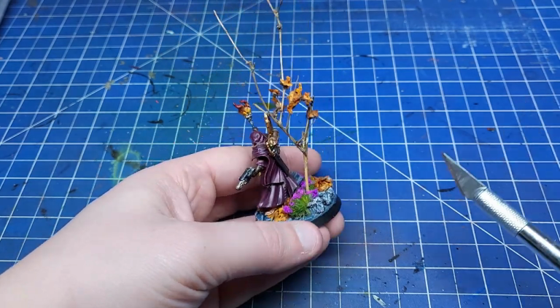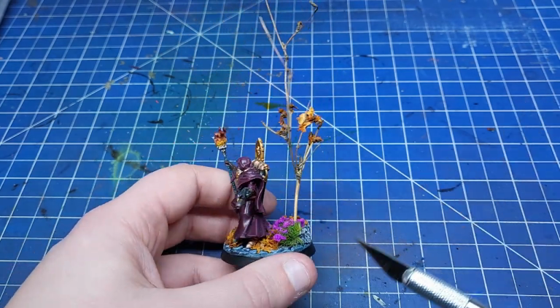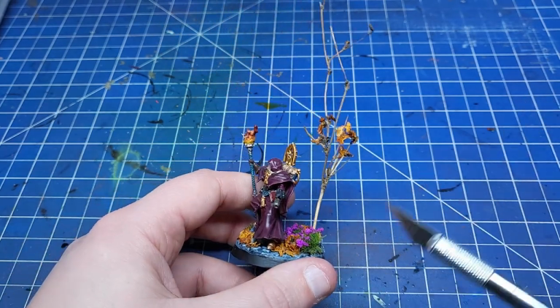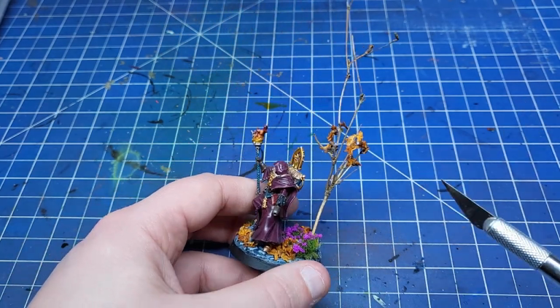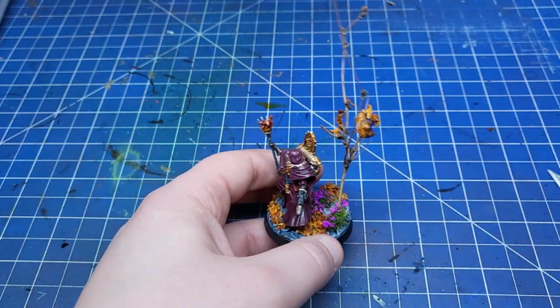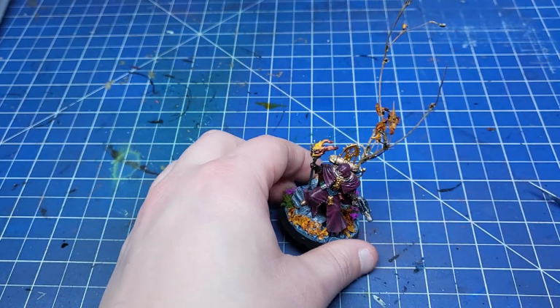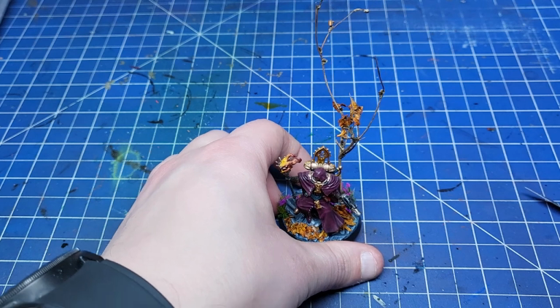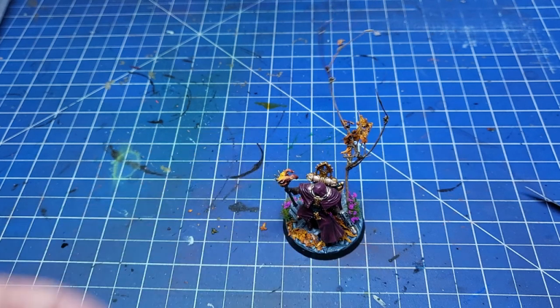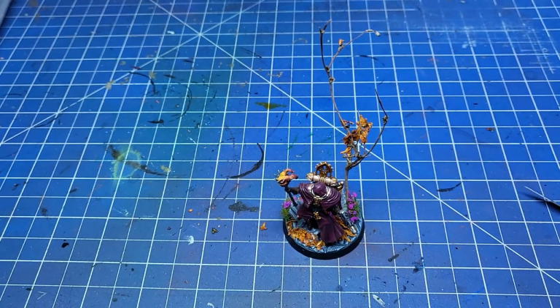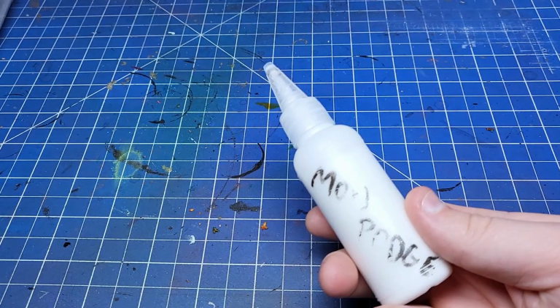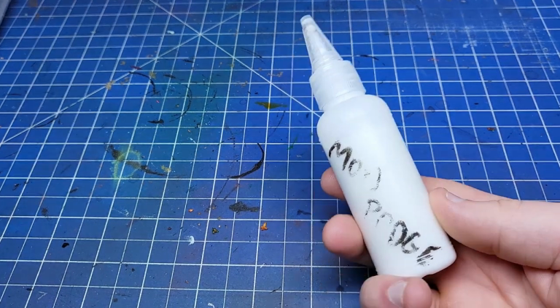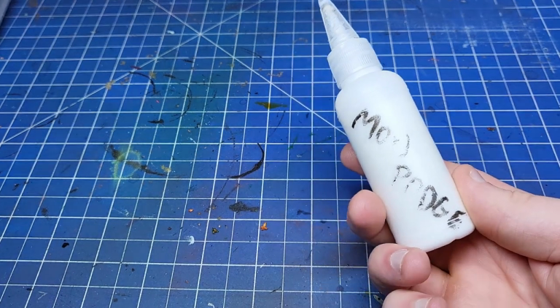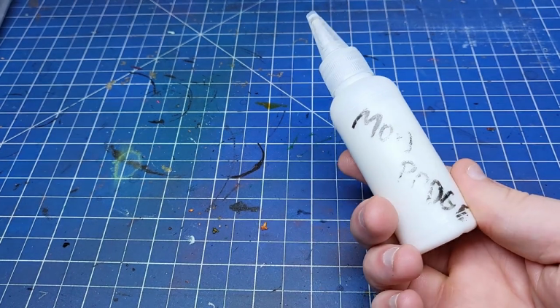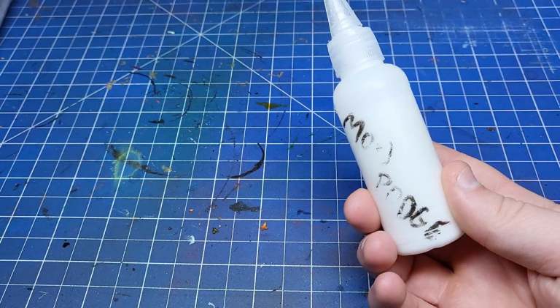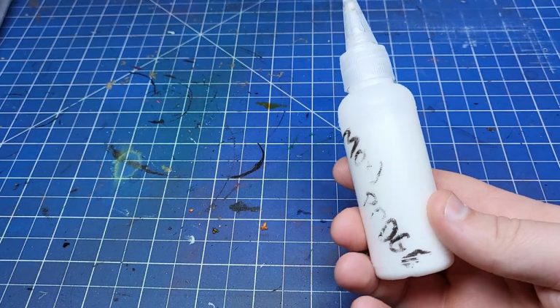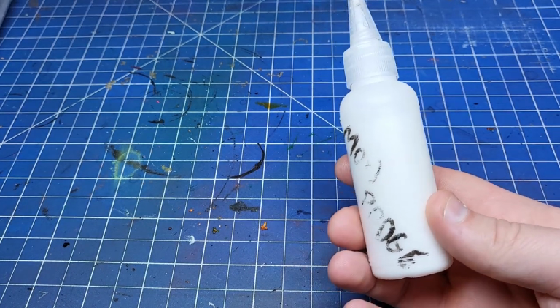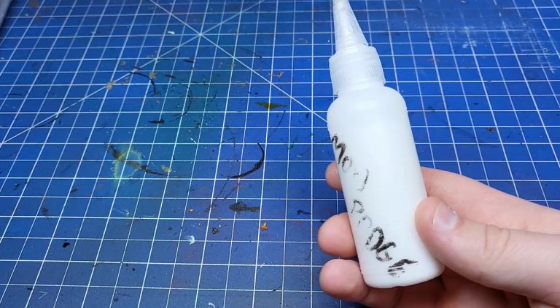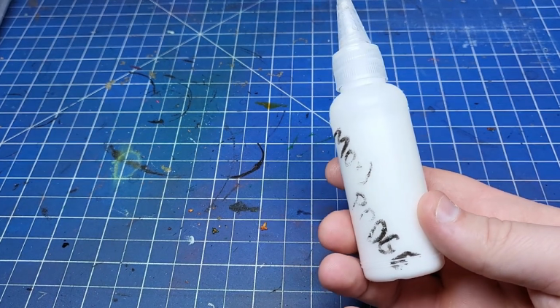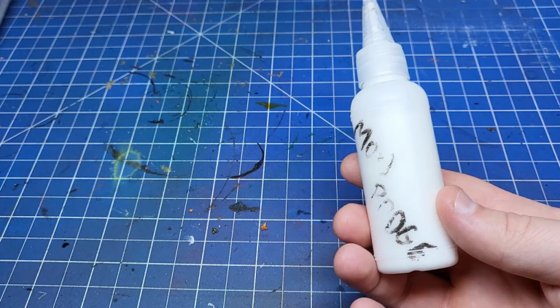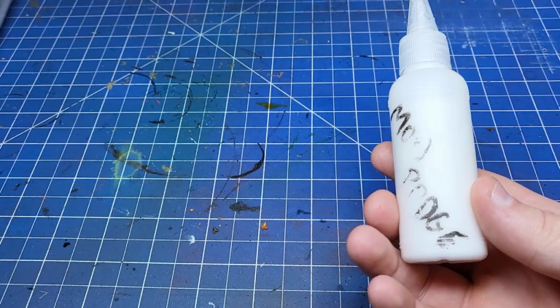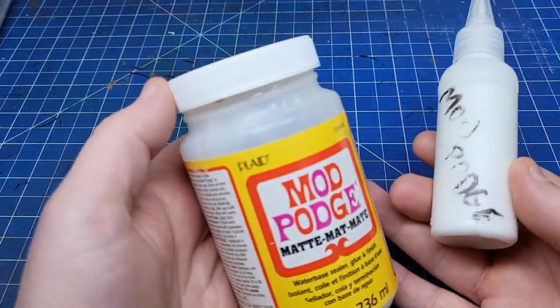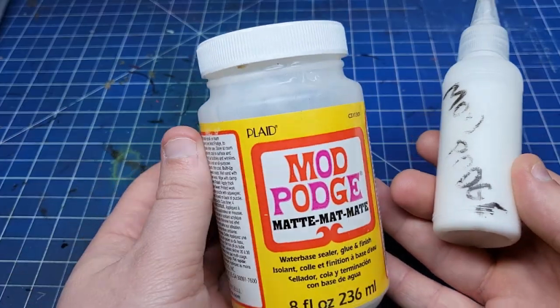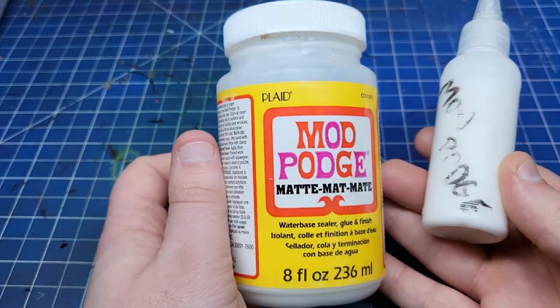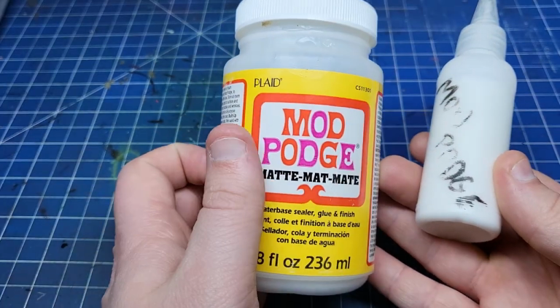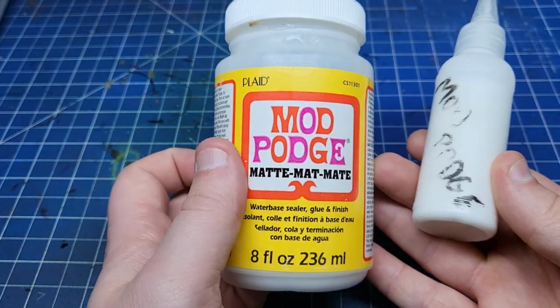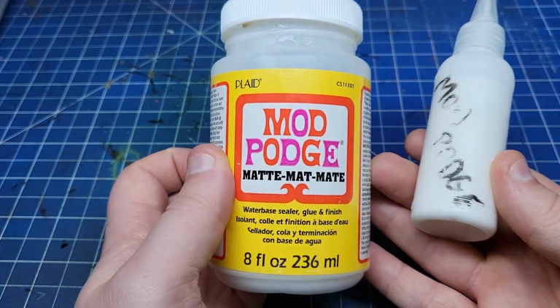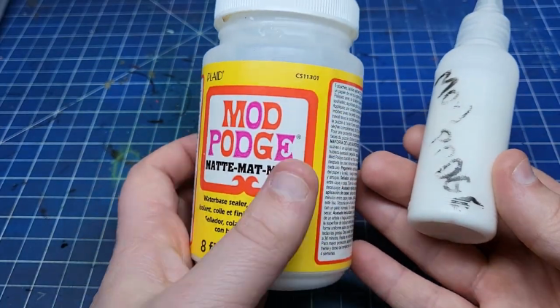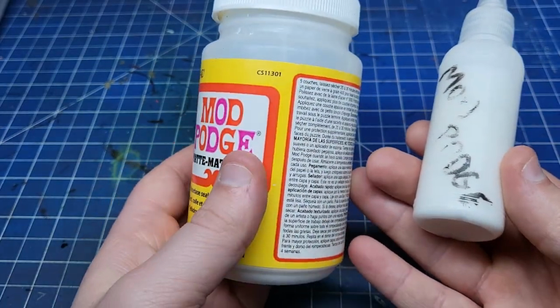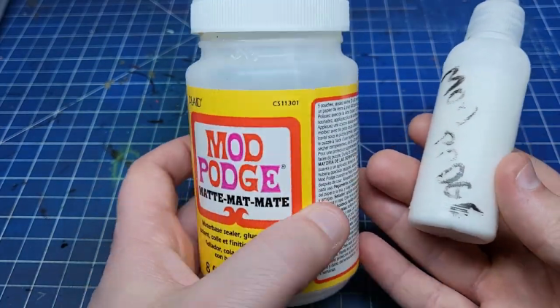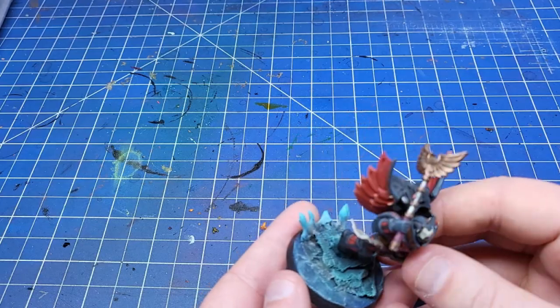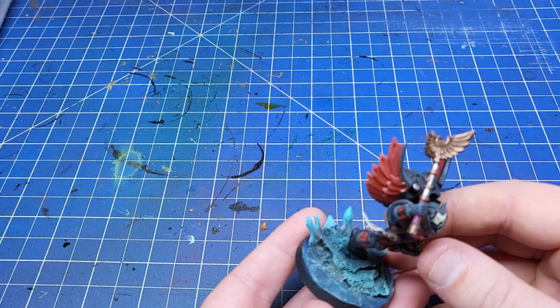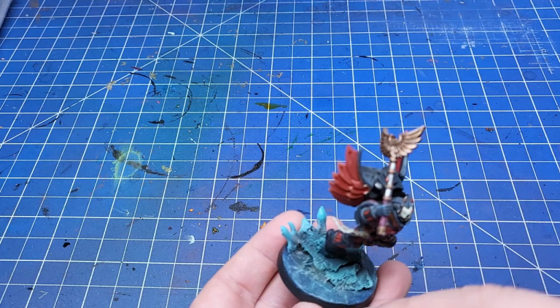You can also include other elements like cork, trees and tufts which we'll come onto later. If you're going for a smoother finish or a water type effect you can use Mod Podge. This is a hobbyist's best friend — it can be used as glue, it can be used to texture things. I highly recommend picking up a pot.